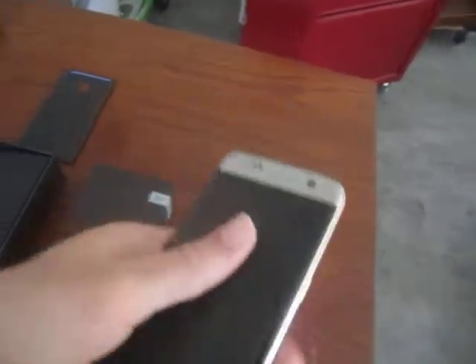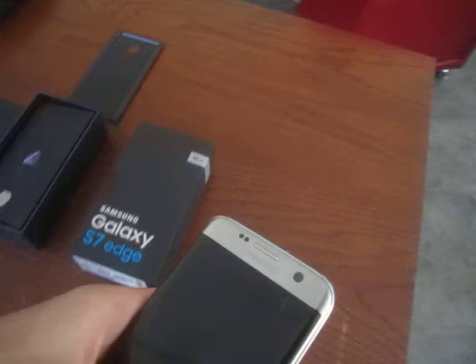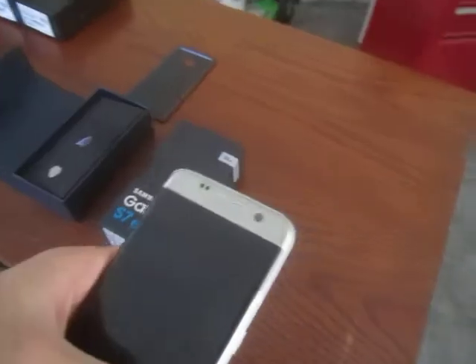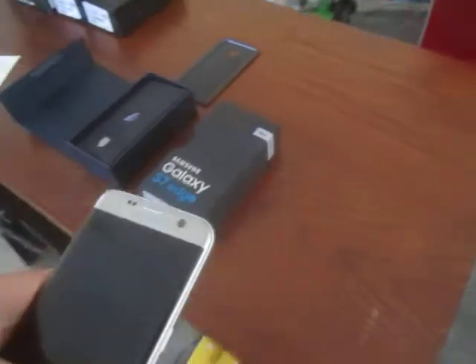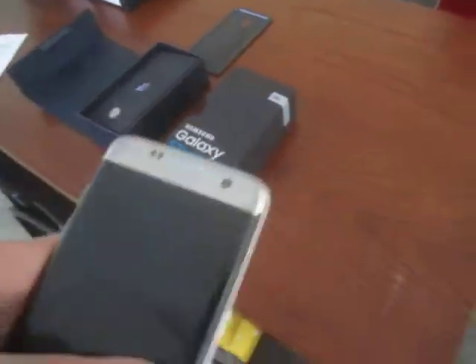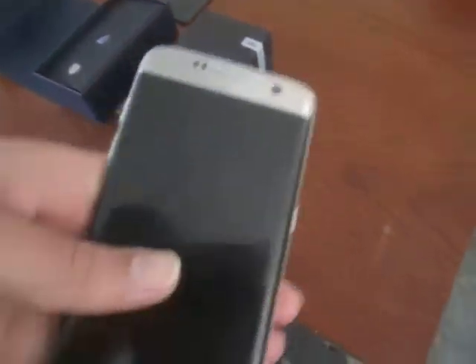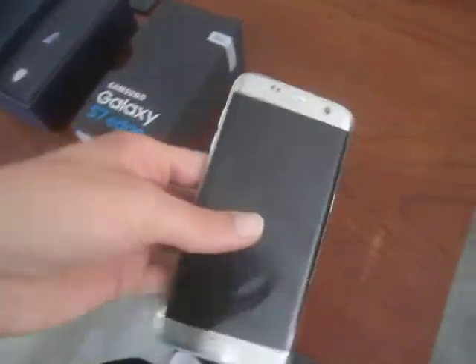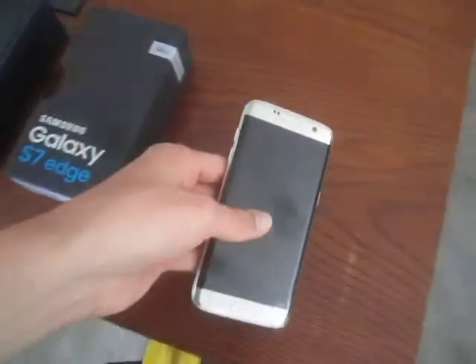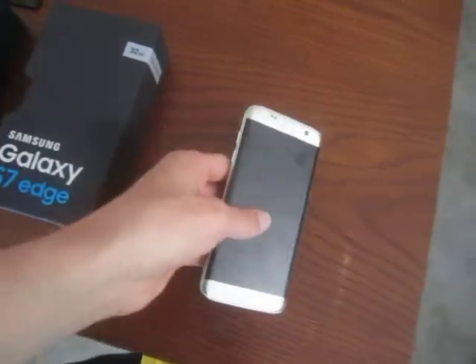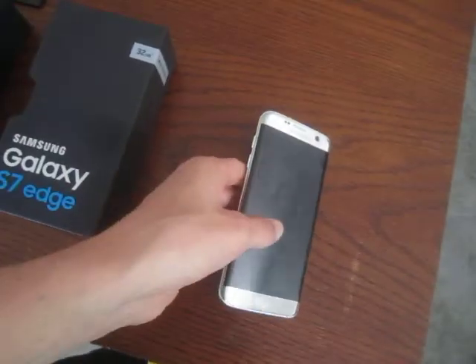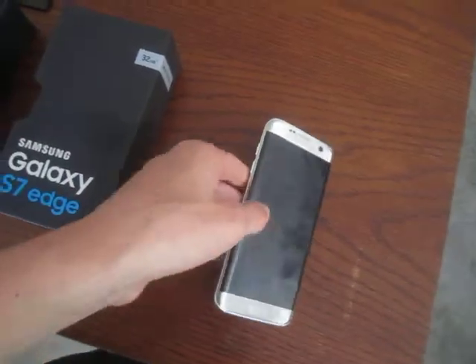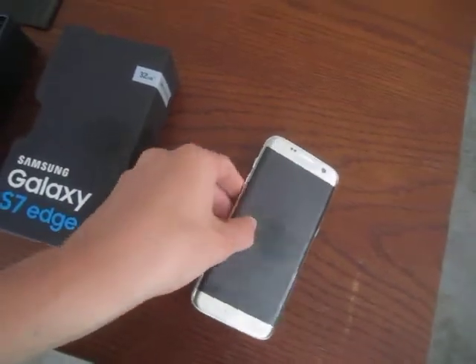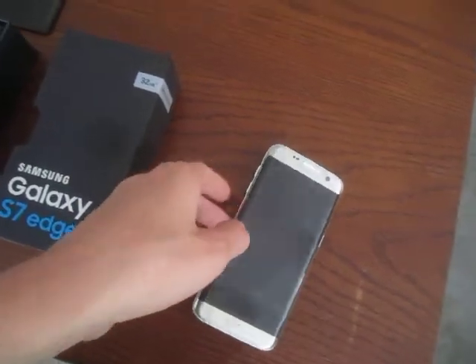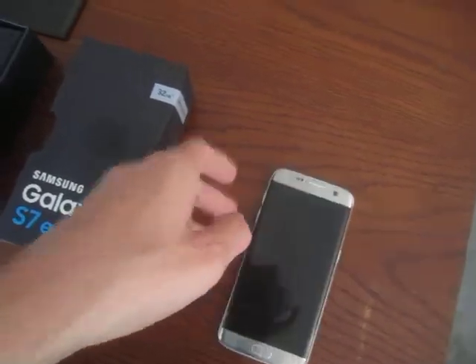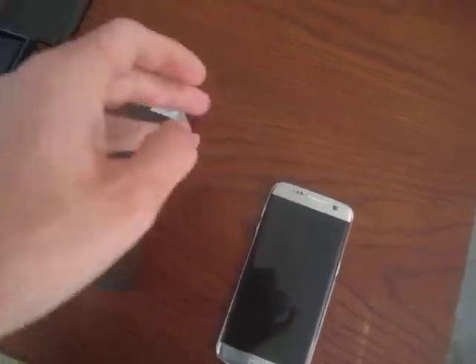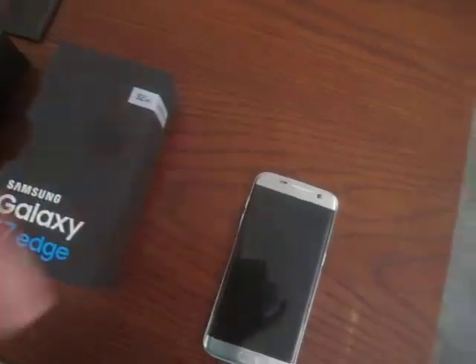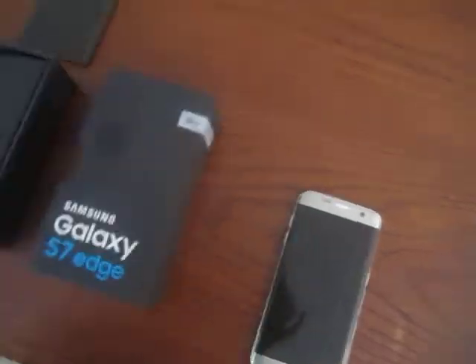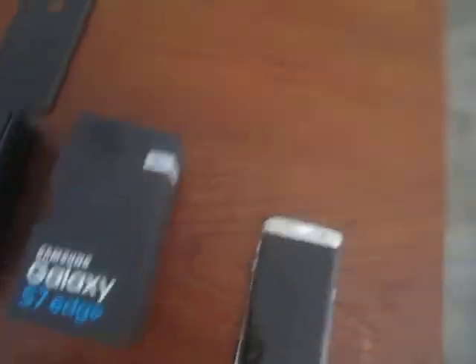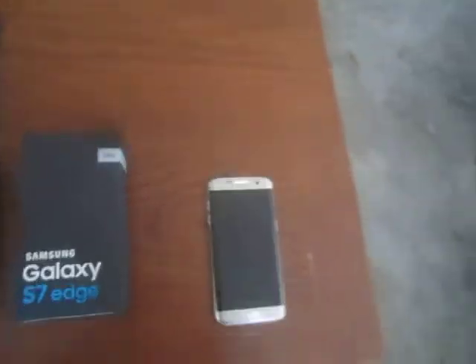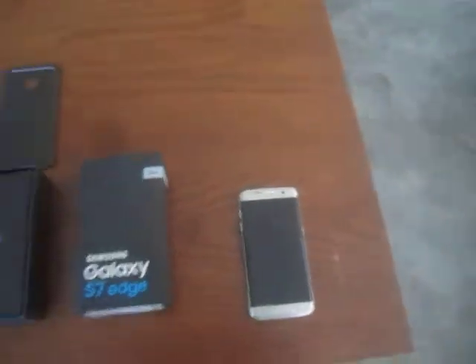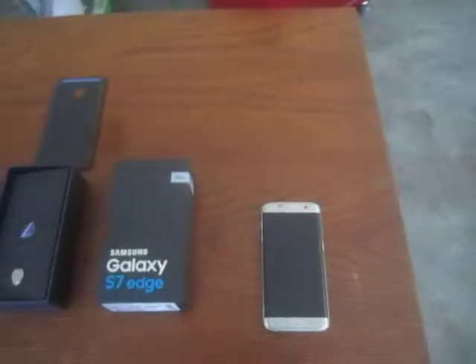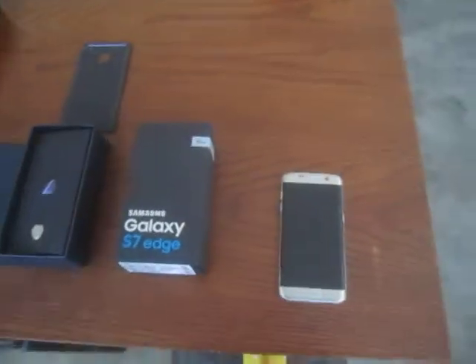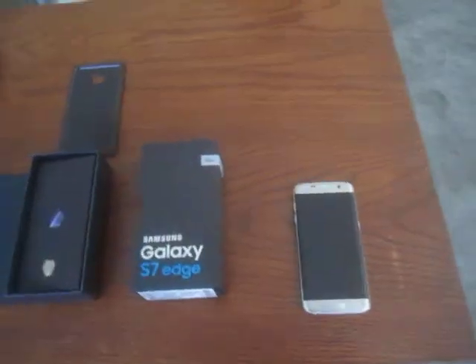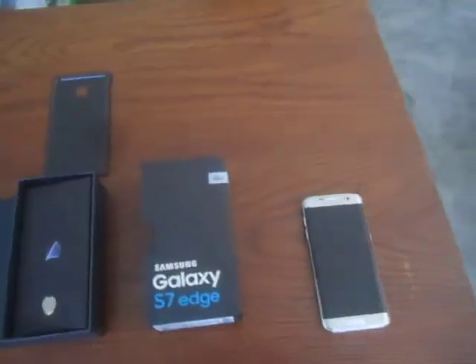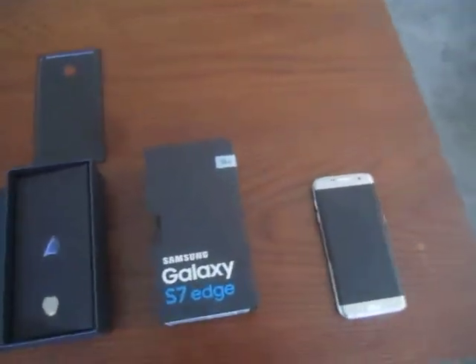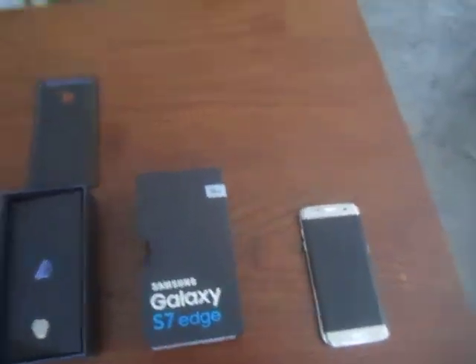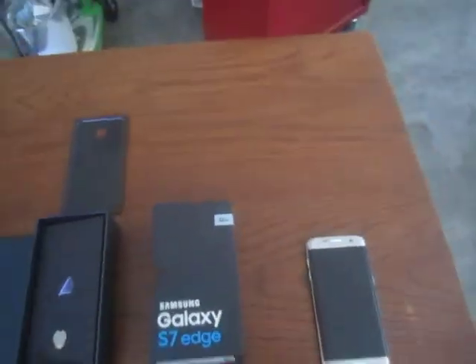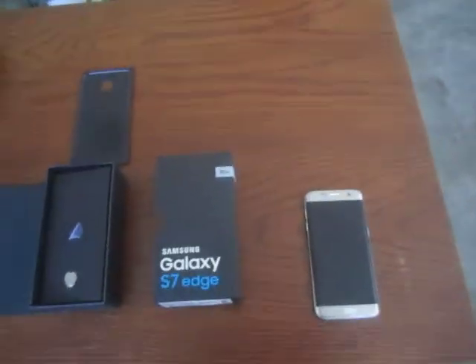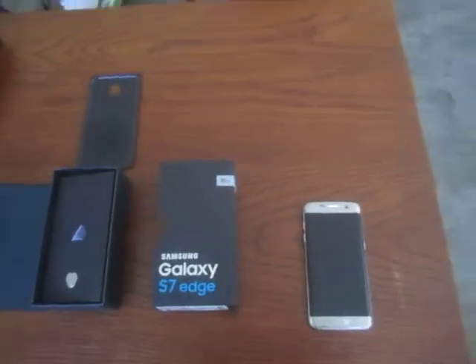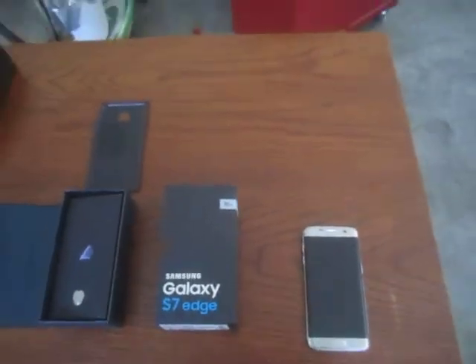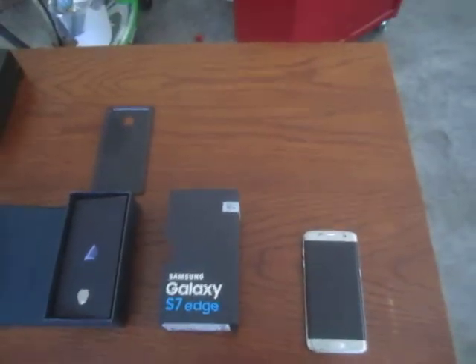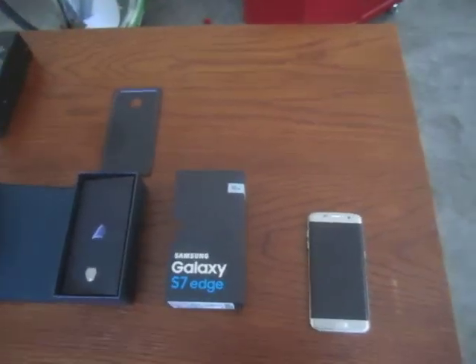It's a 2016 phone and it is a sweet phone. I don't understand why you'd throw this in the trash. Anyway, thank you guys for watching and I'll see you guys next time. Bye!